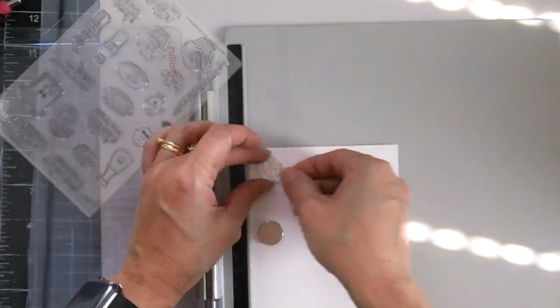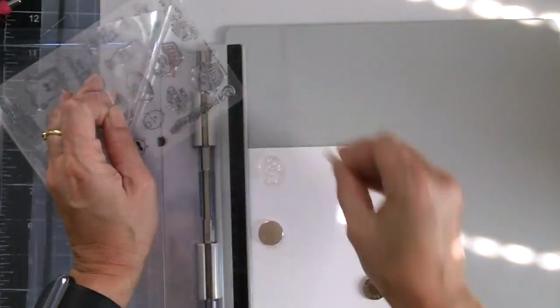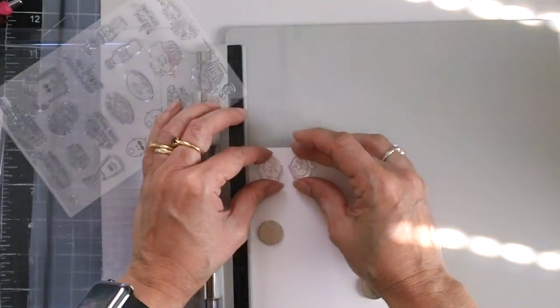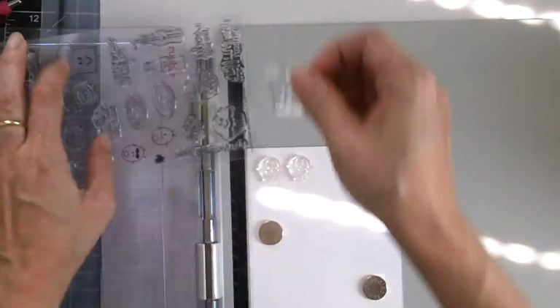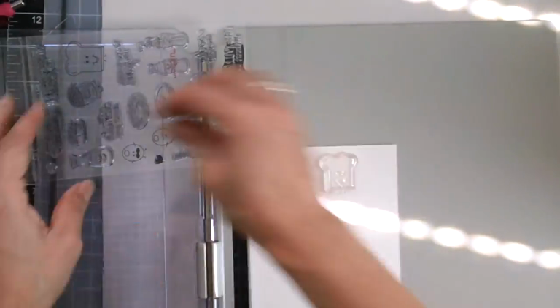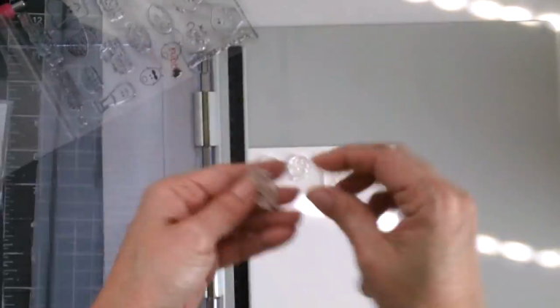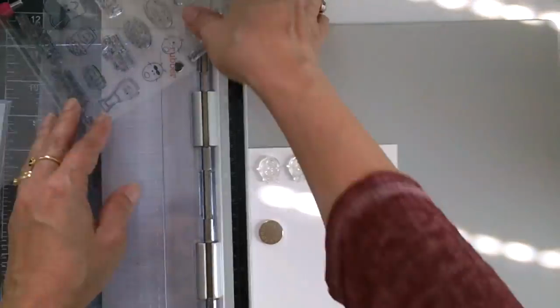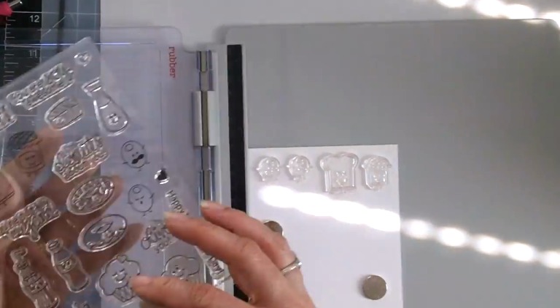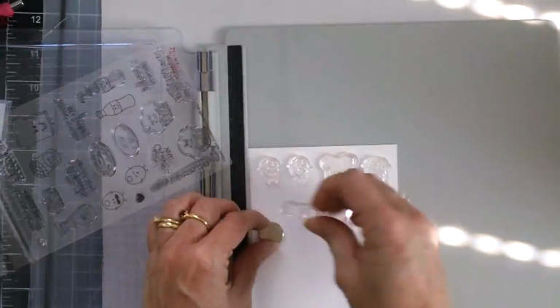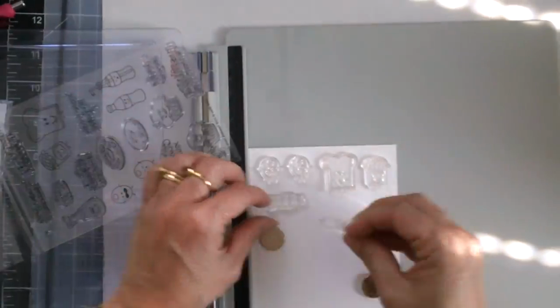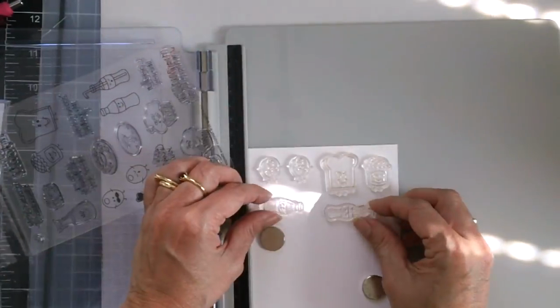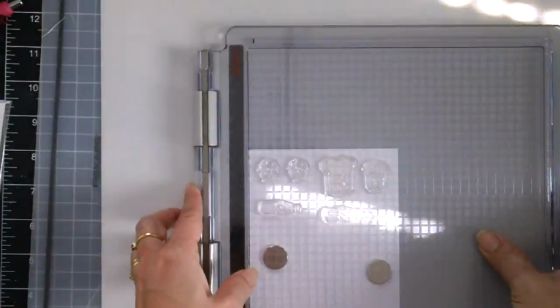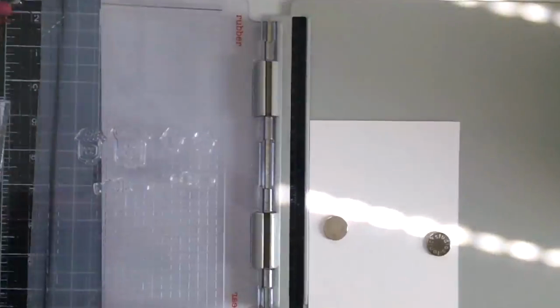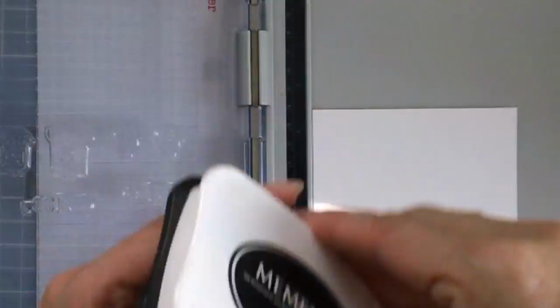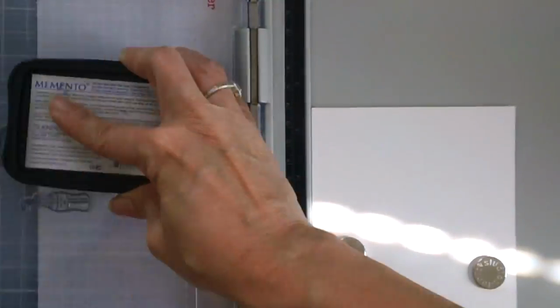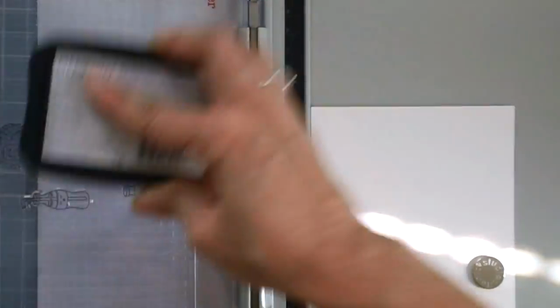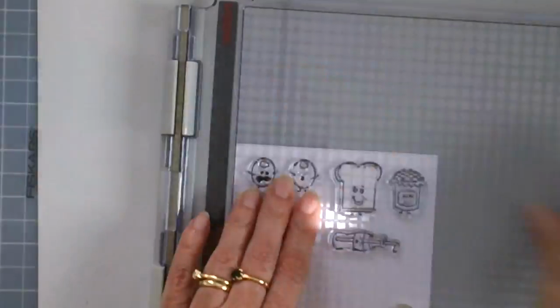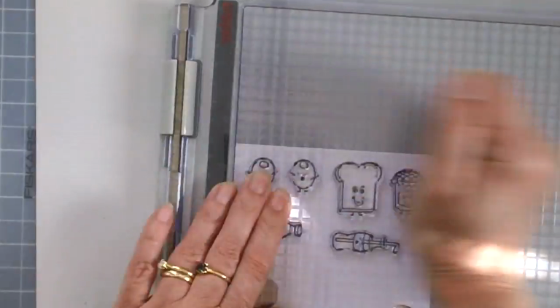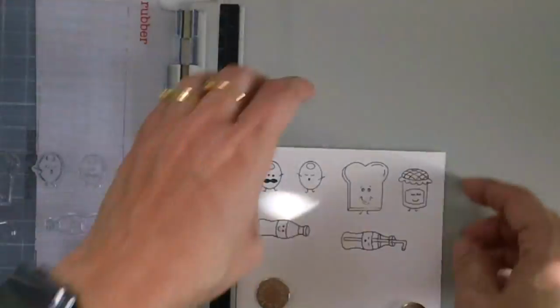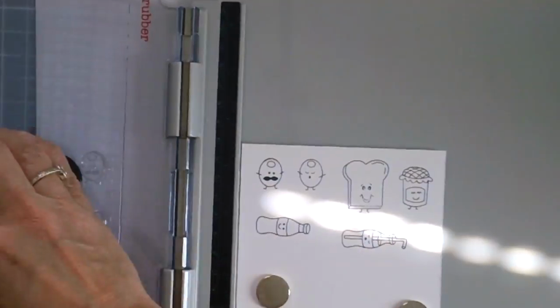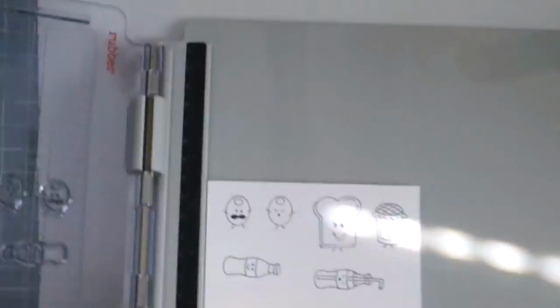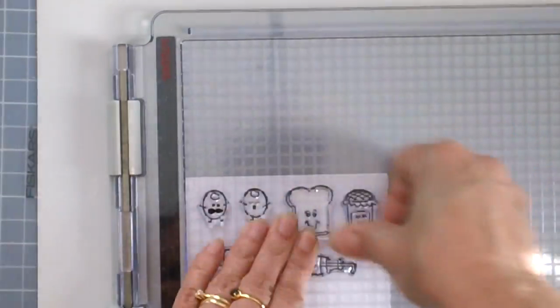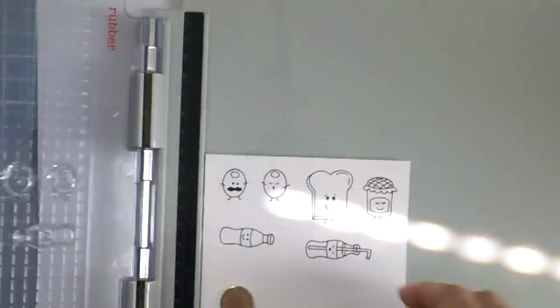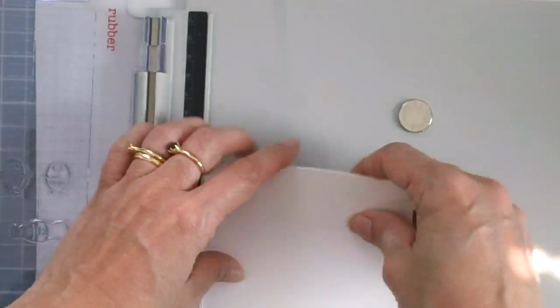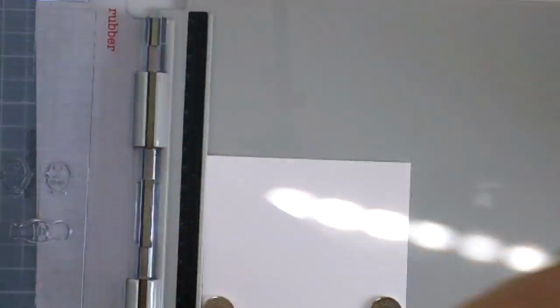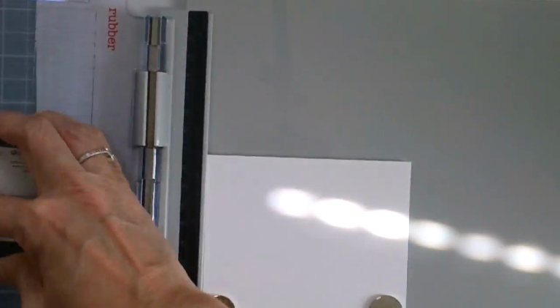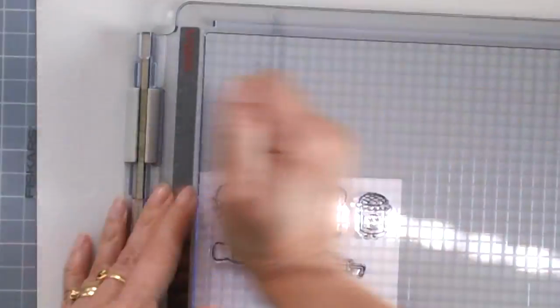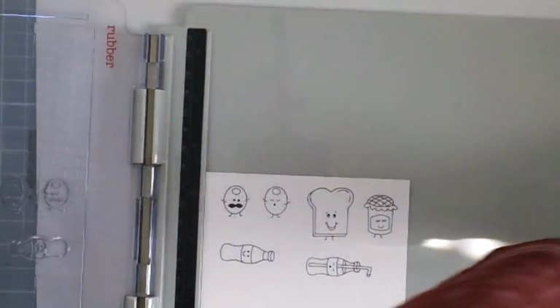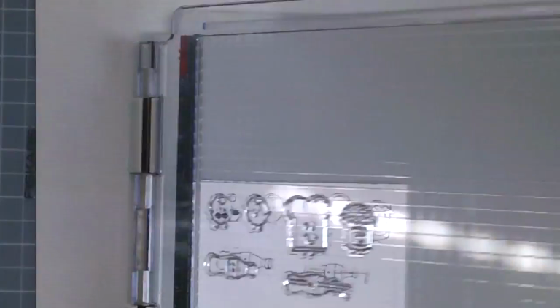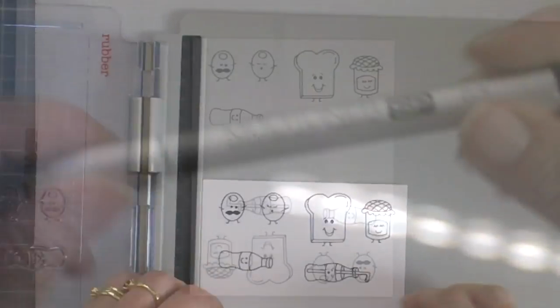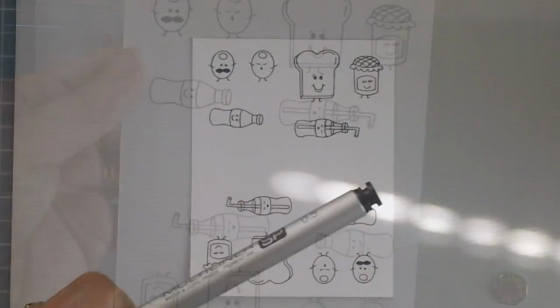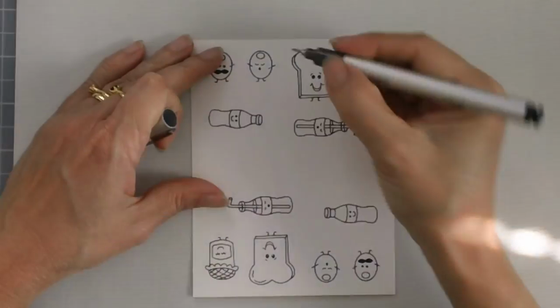I started out by stamping my images on Neenah Solar White card stock — this is the 110 pound — with my Memento Tuxedo Black ink, because I will be coloring the images with my Copic markers. Before I start coloring the images,